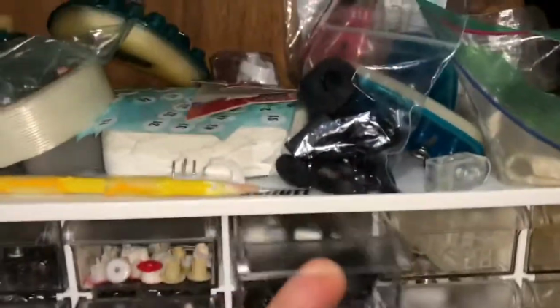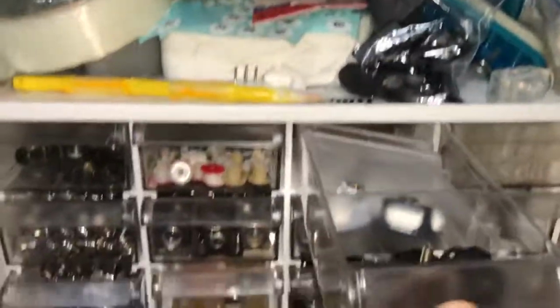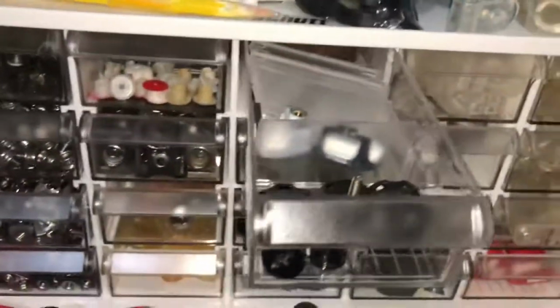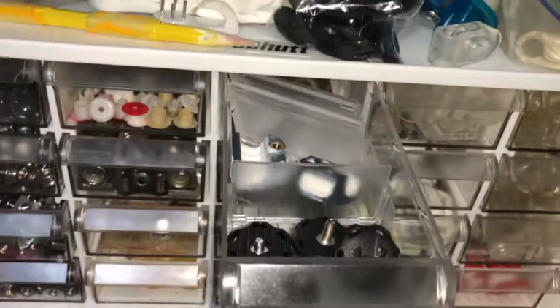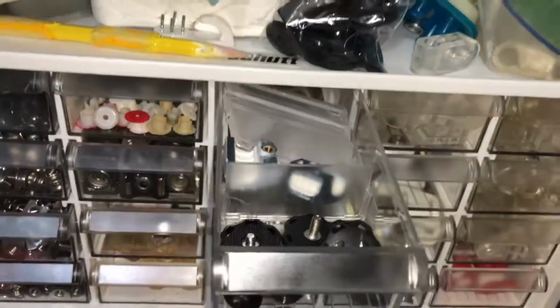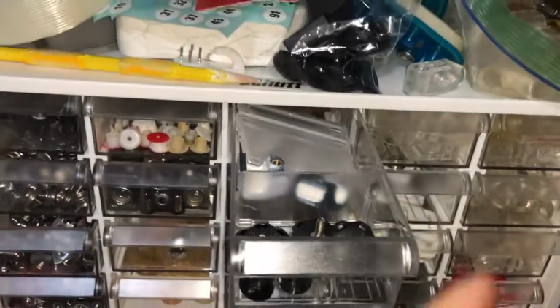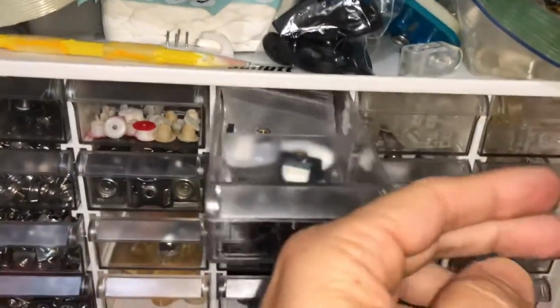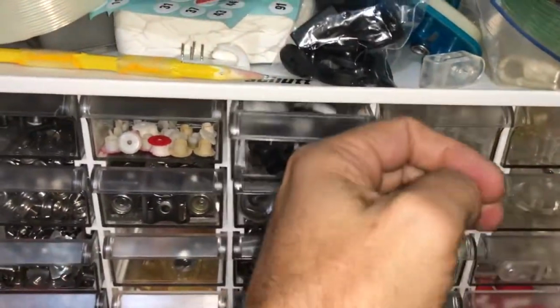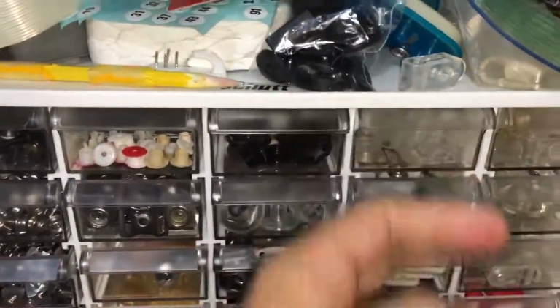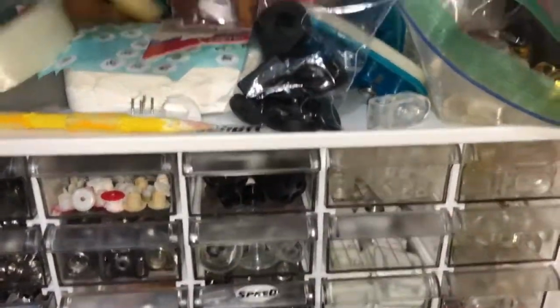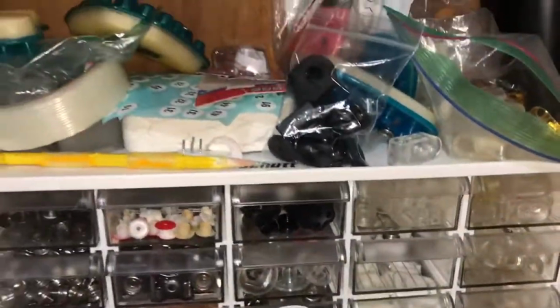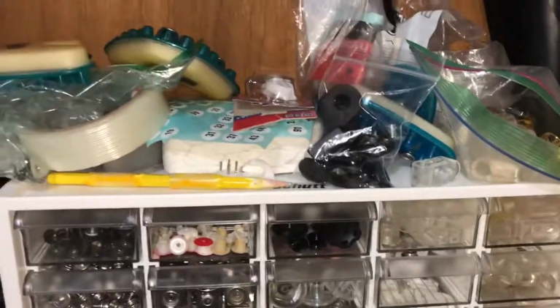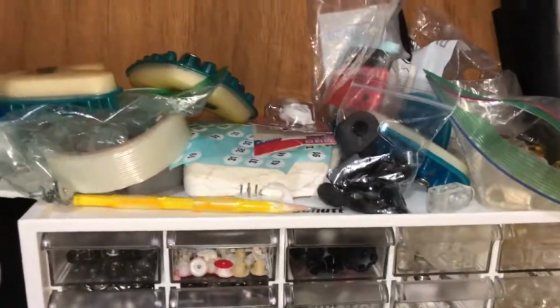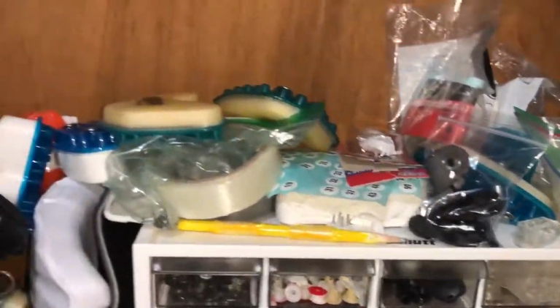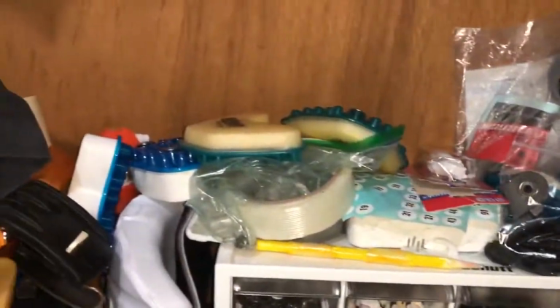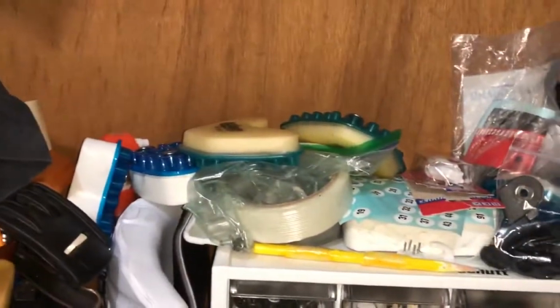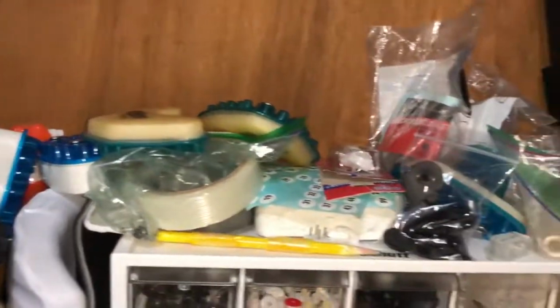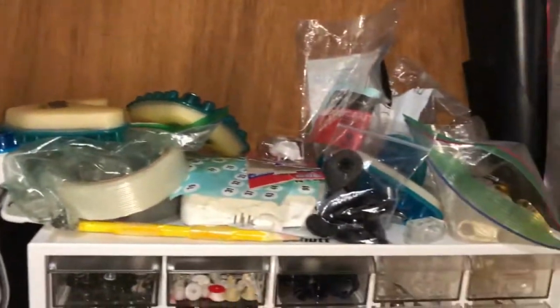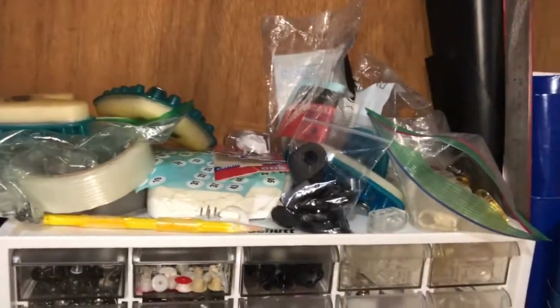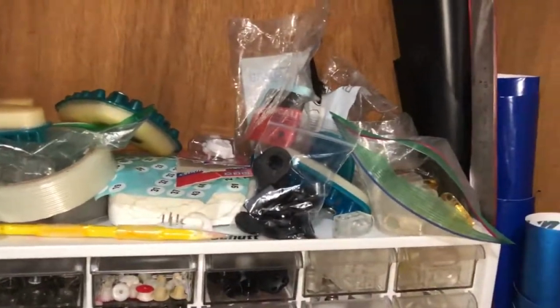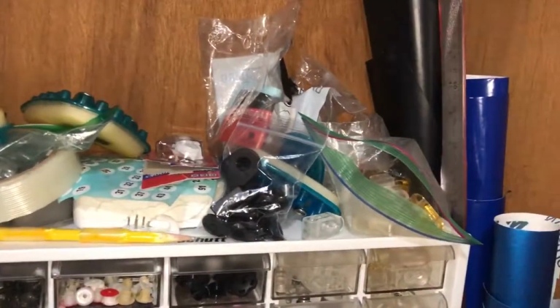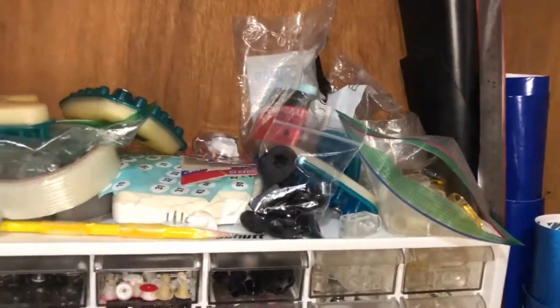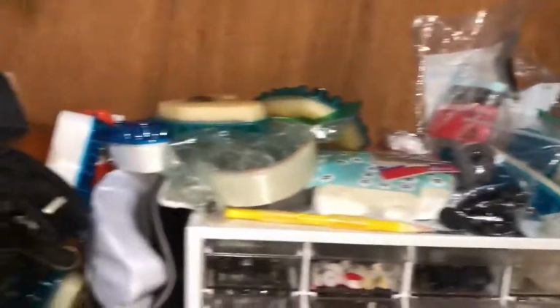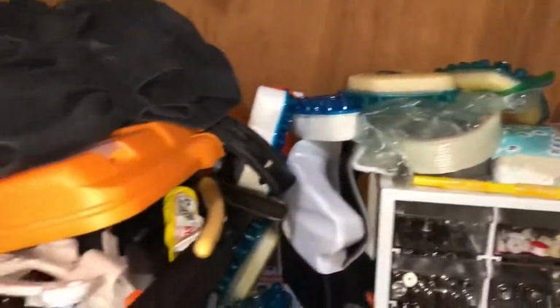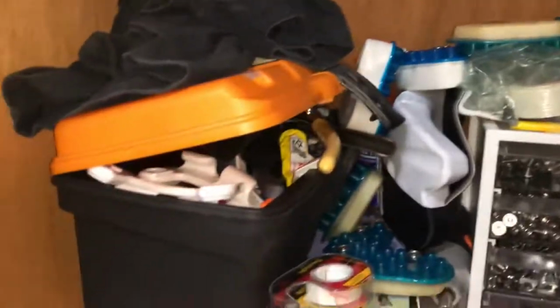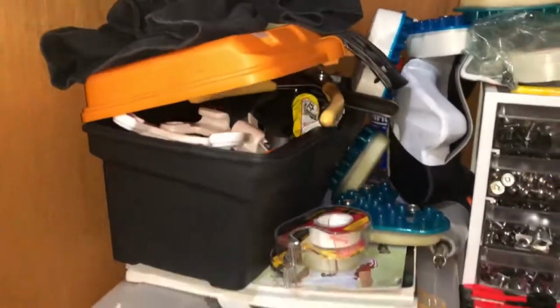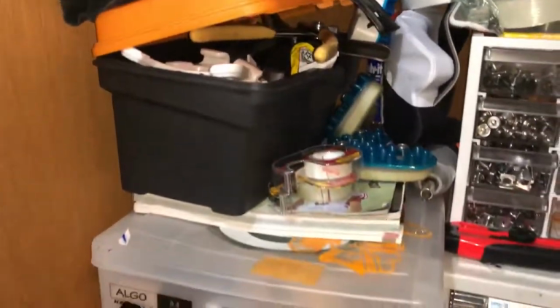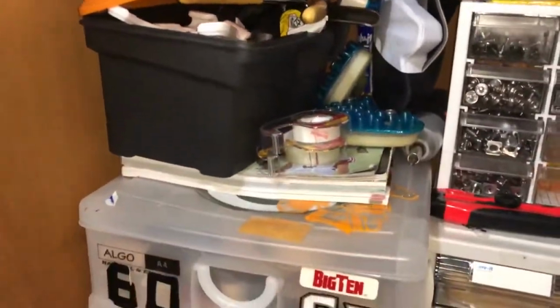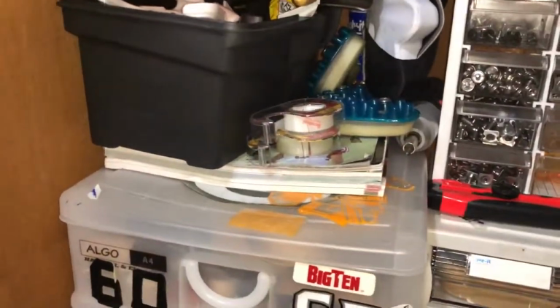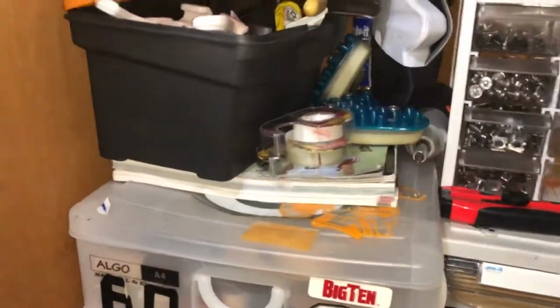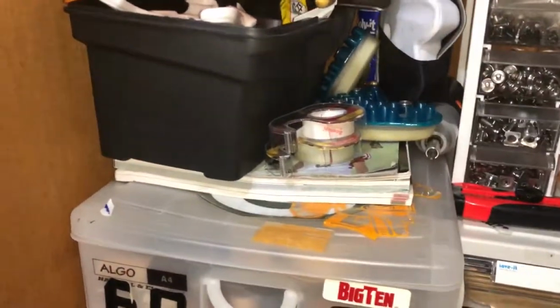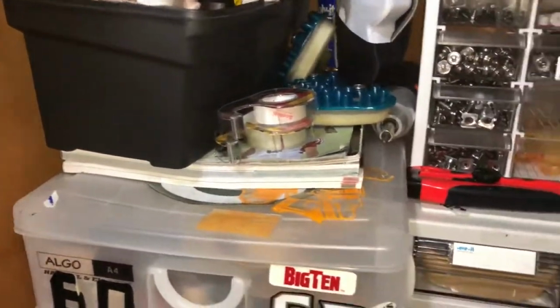Extra parts for the Speeds, Speedflex. Some jaw pads up there. Tape. I've got a toolbox and a couple of Riddell catalogs.